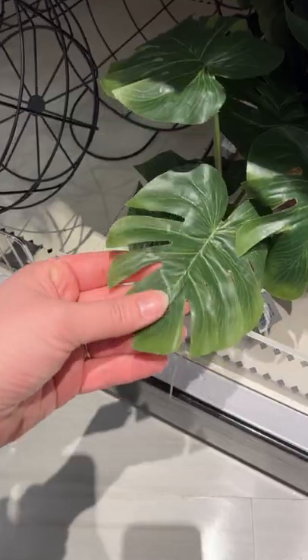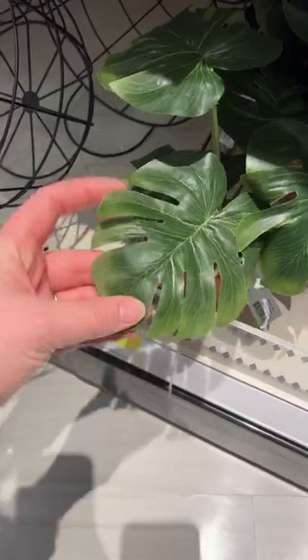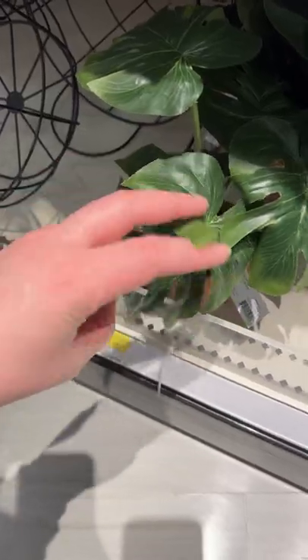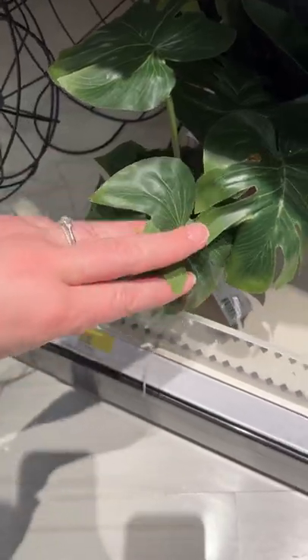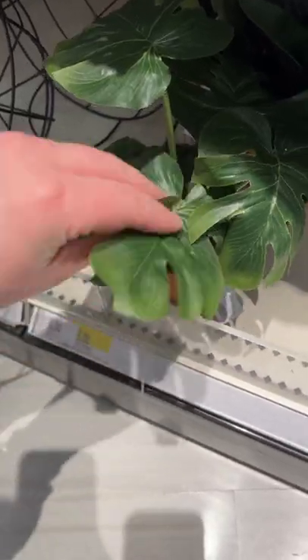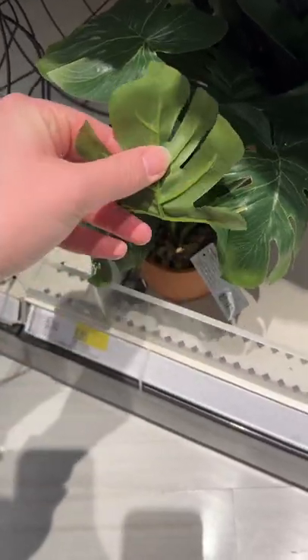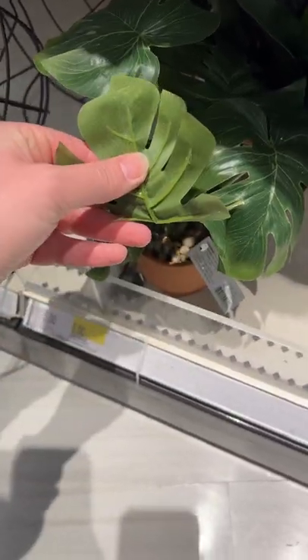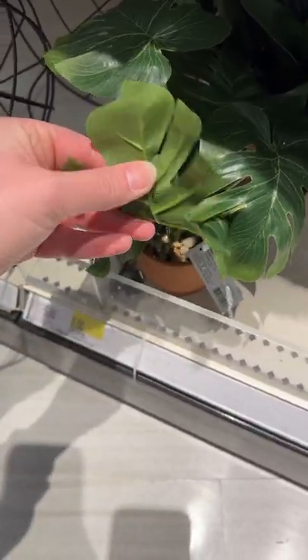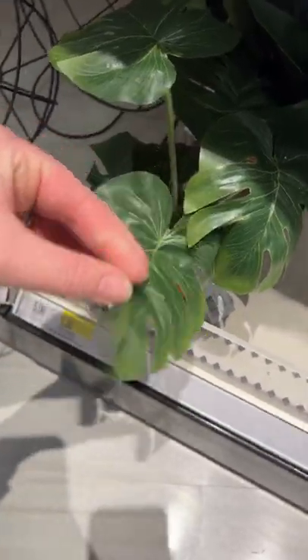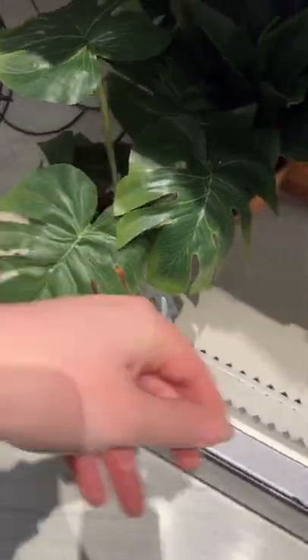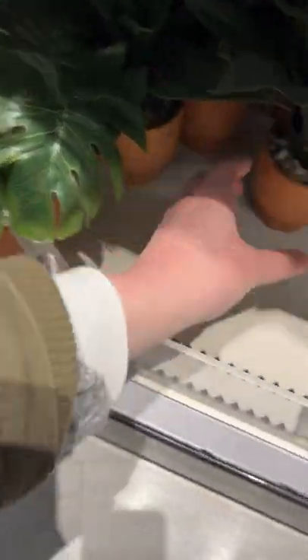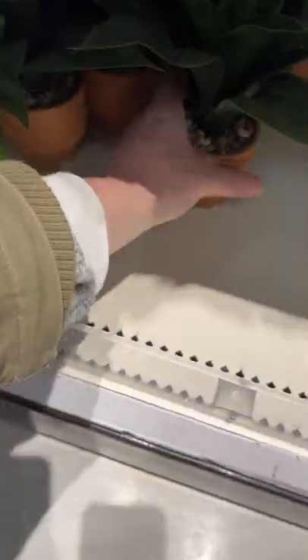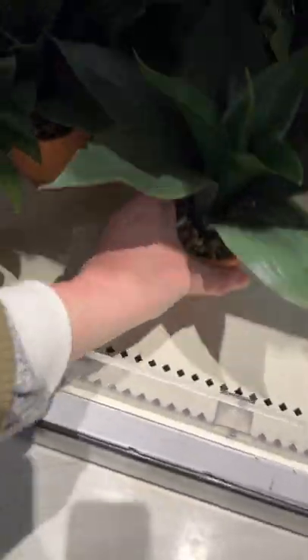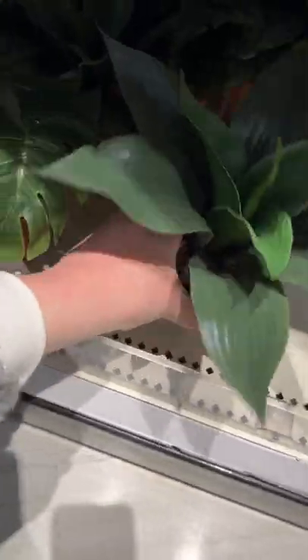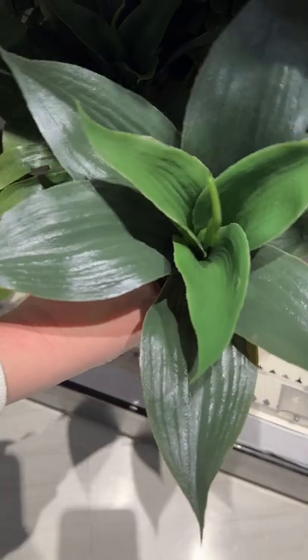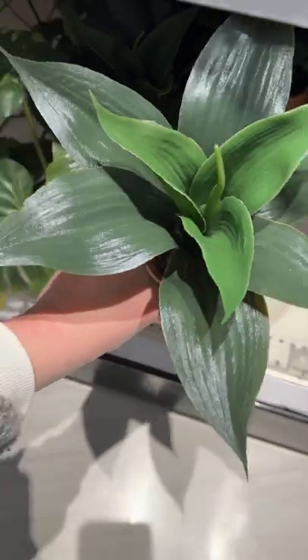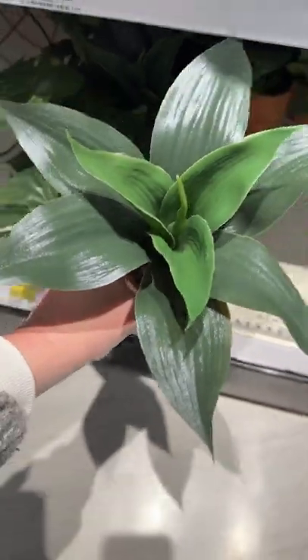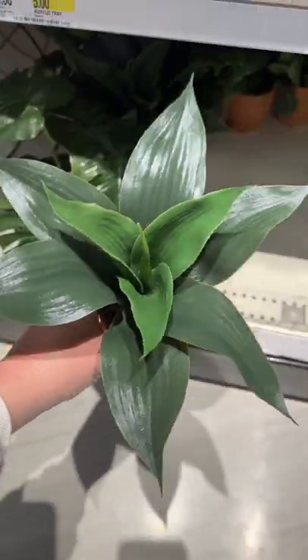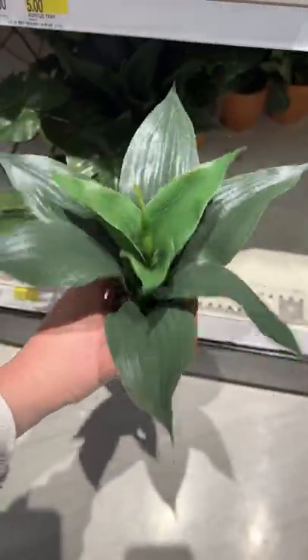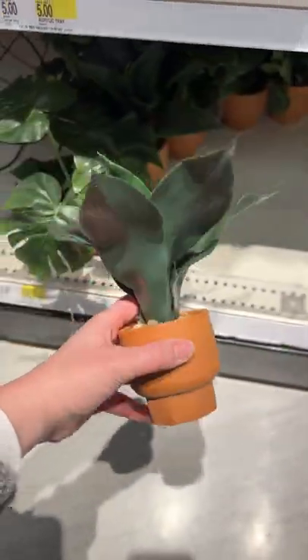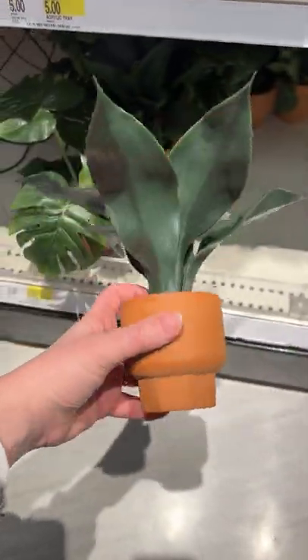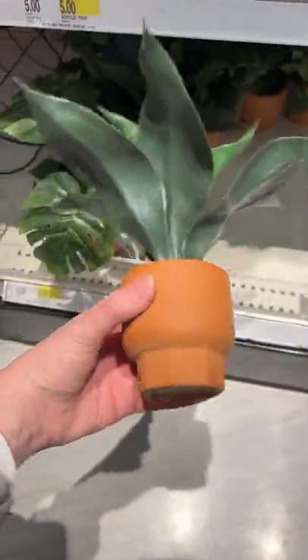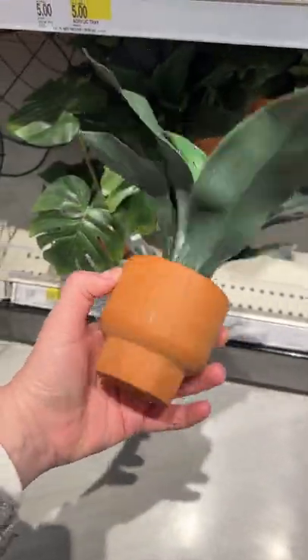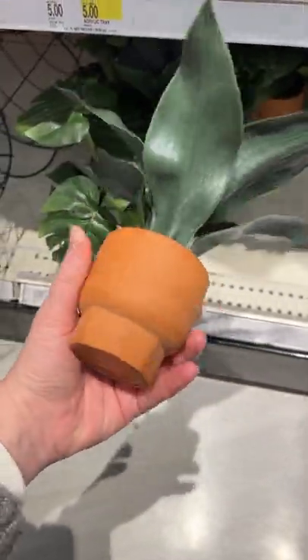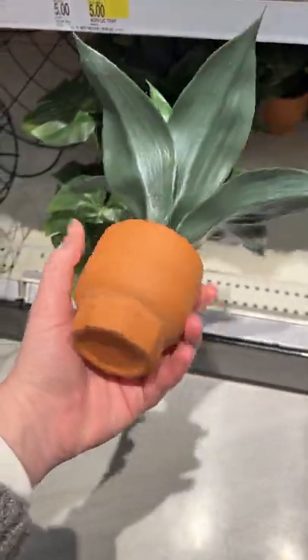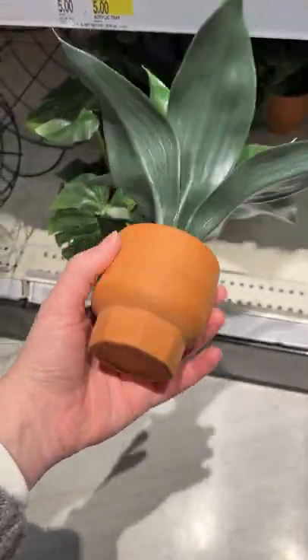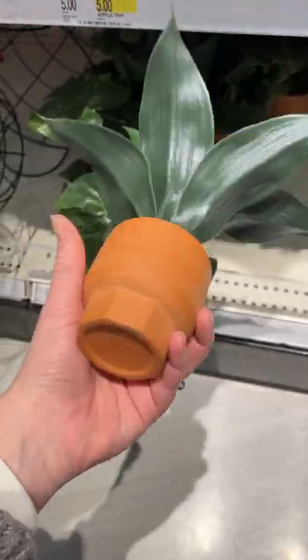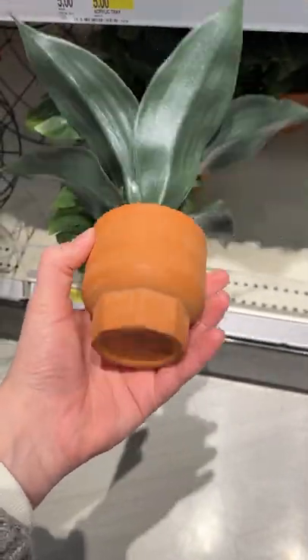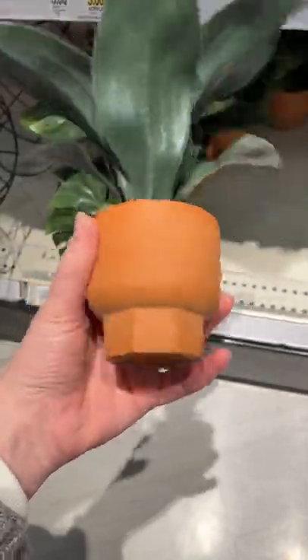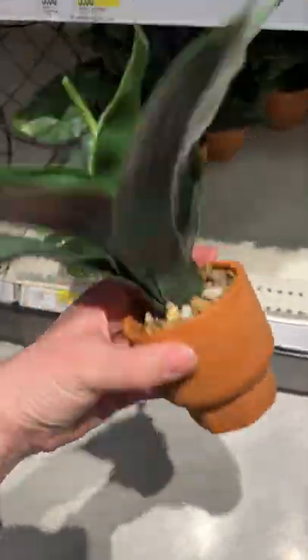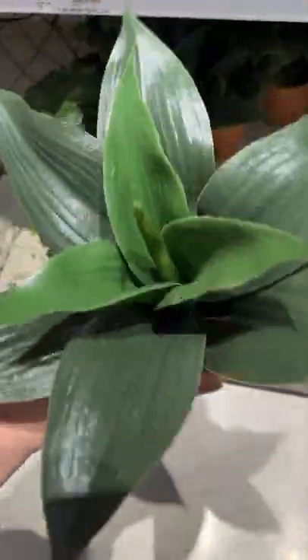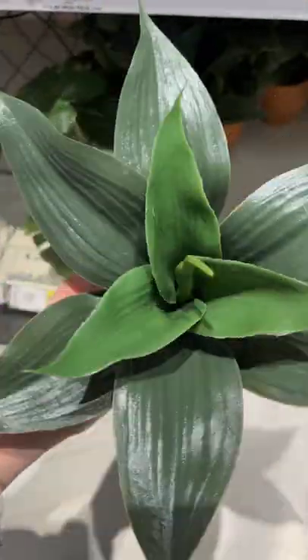I thought this little faux Monstera looked pretty fake and not nice at all, but this one next to it in comparison was pretty realistic looking, and I liked this one a lot better.